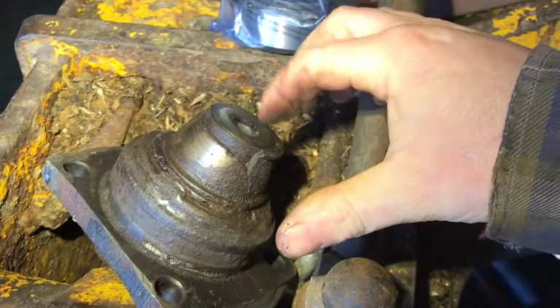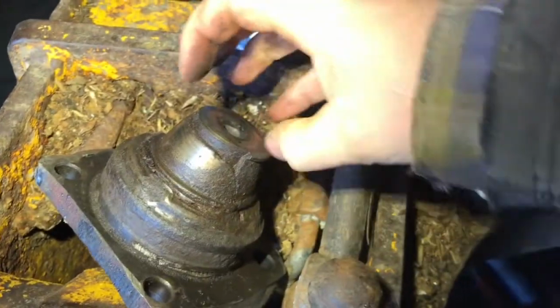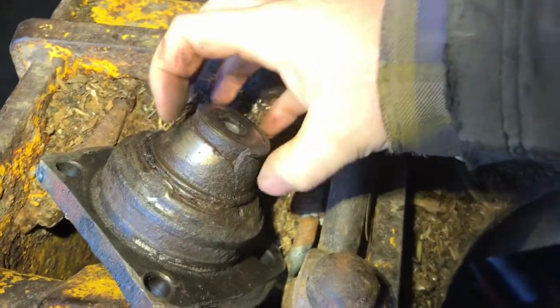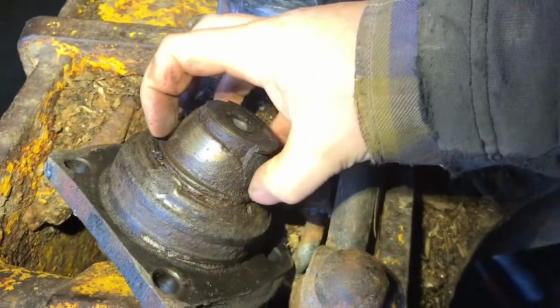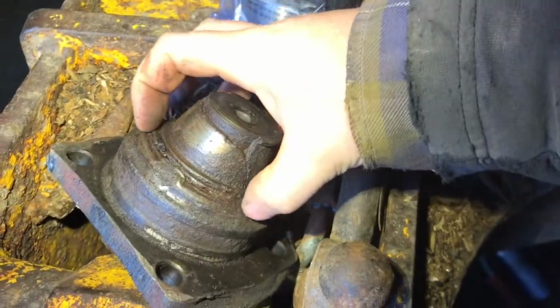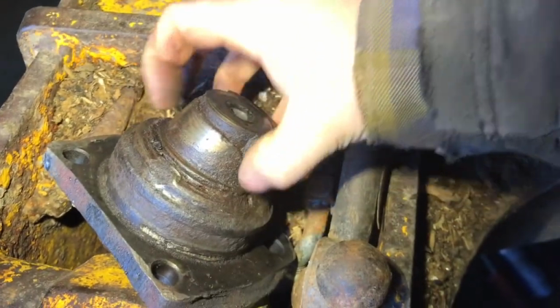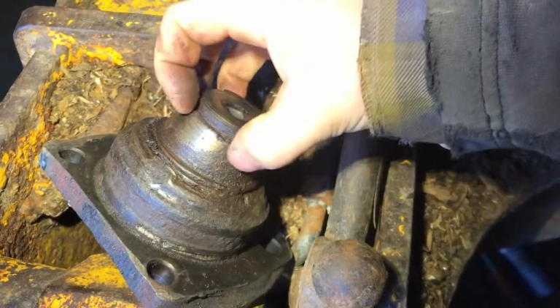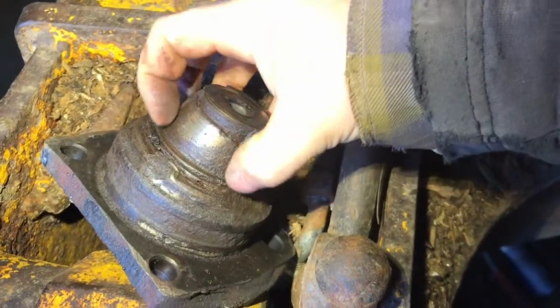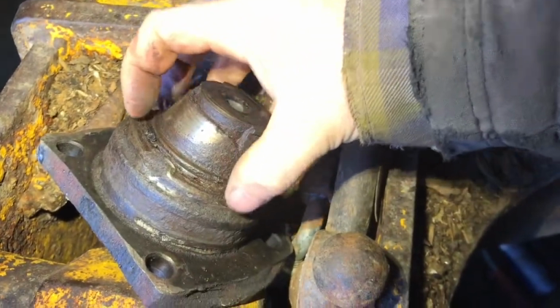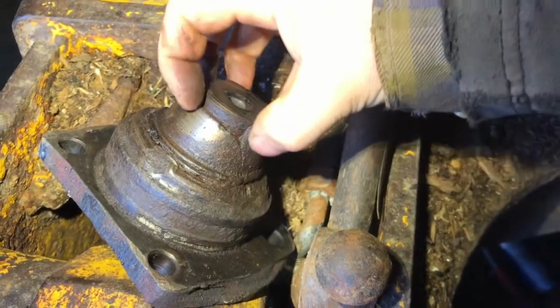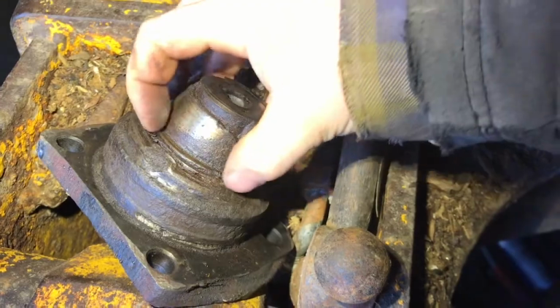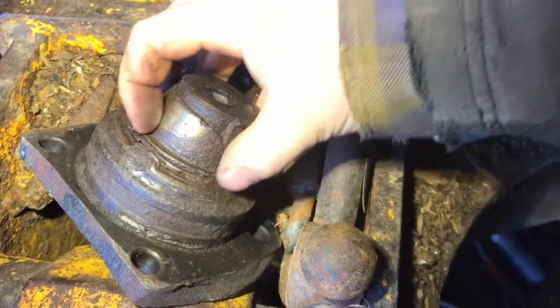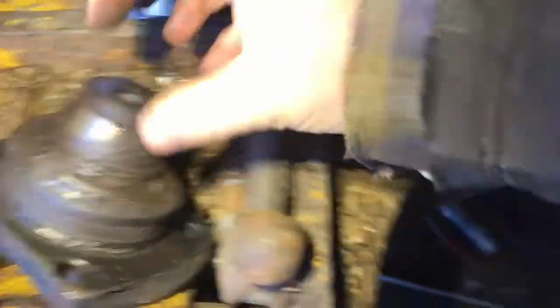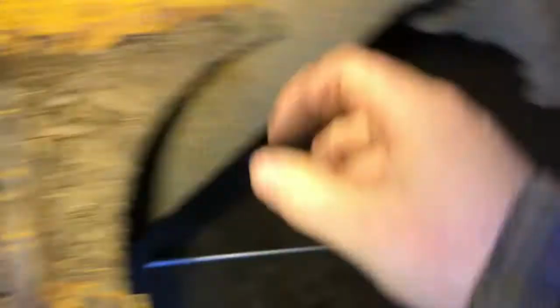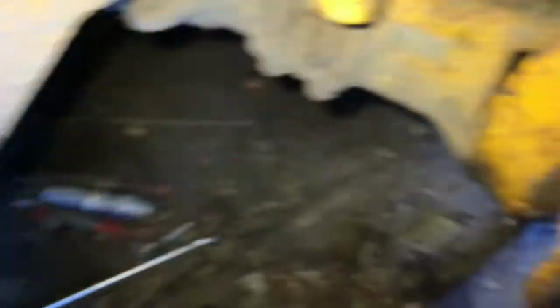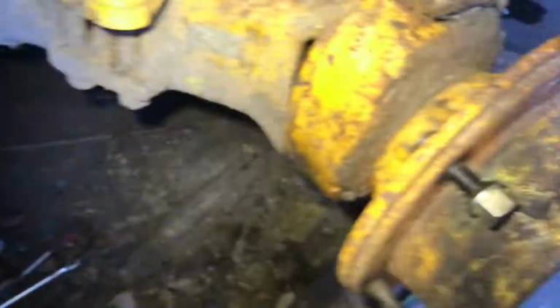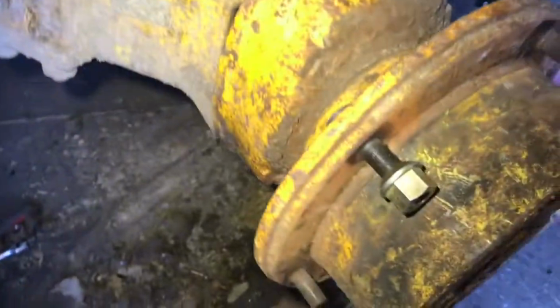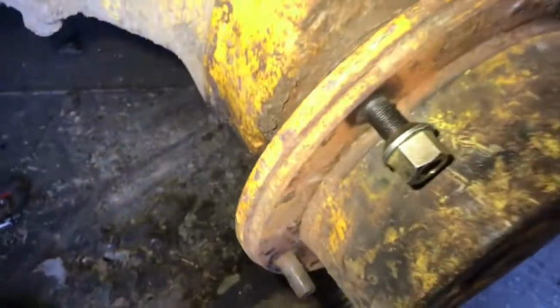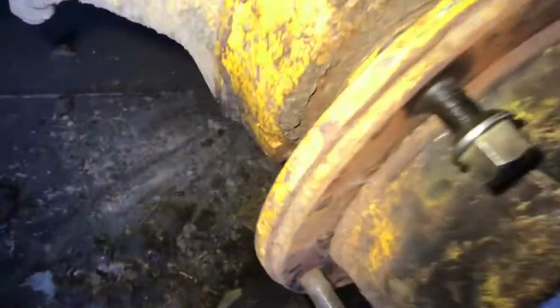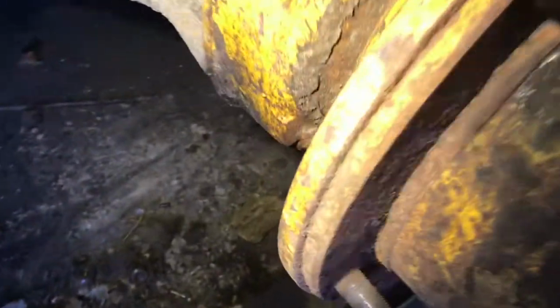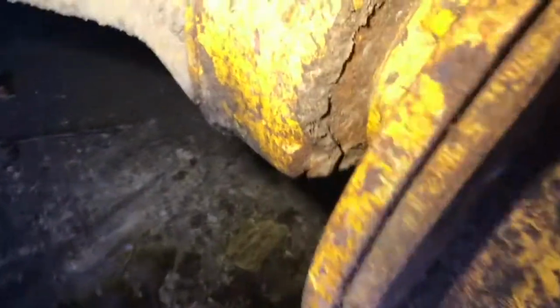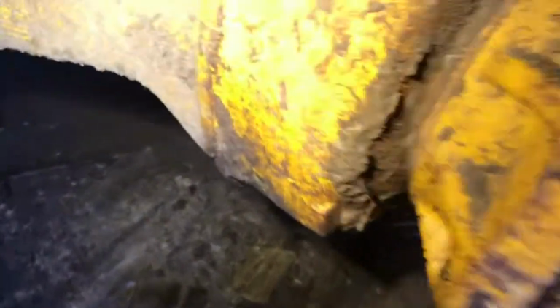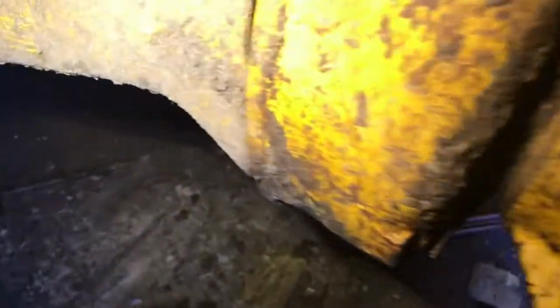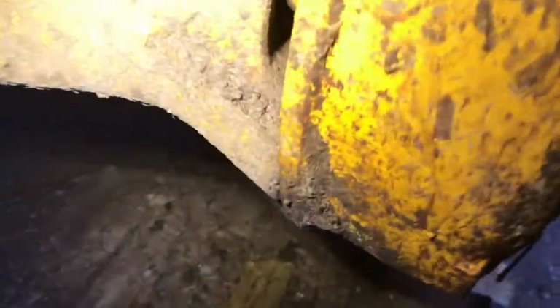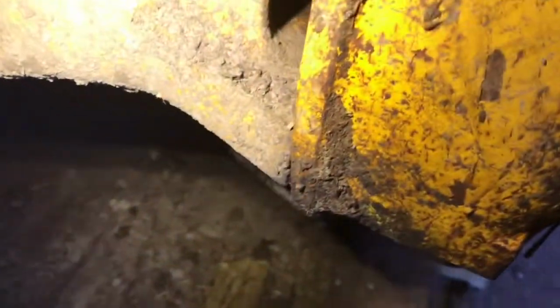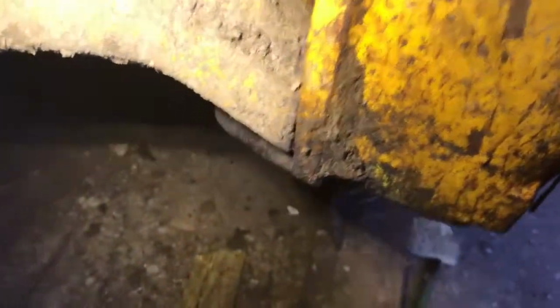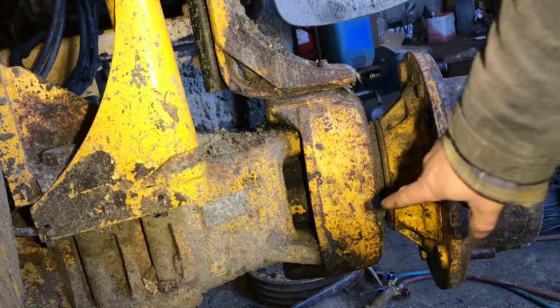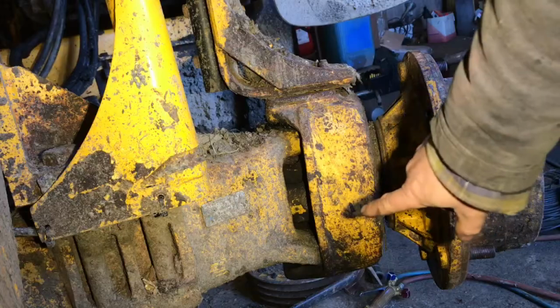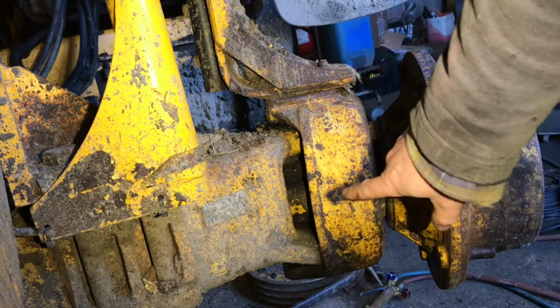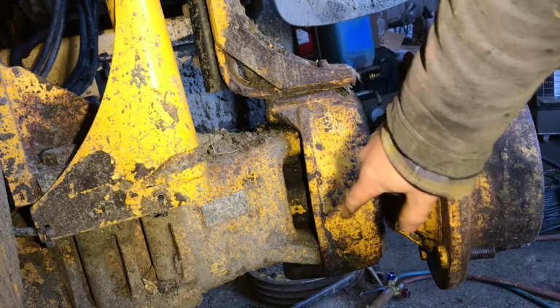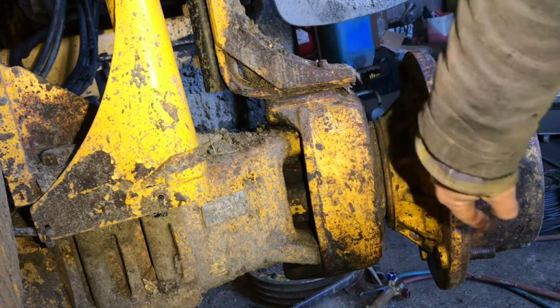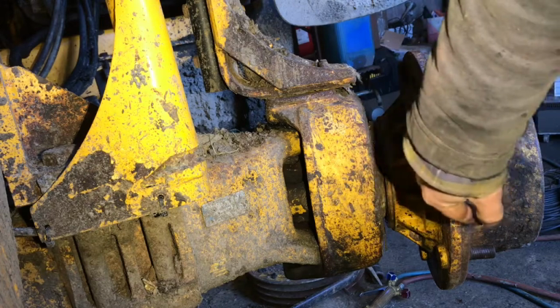Grease comes in here and comes out the top, repacking this bearing. We're going to have another look now and turn the steering wheel out this way.